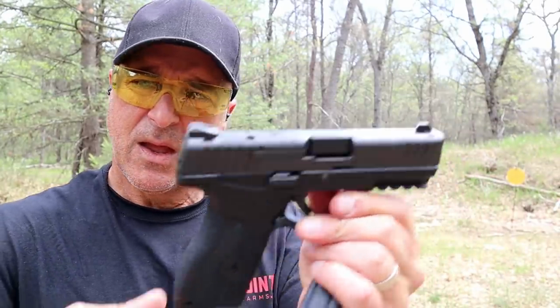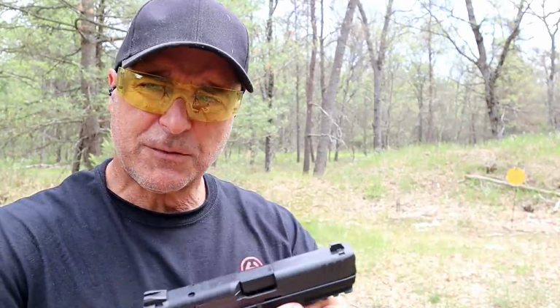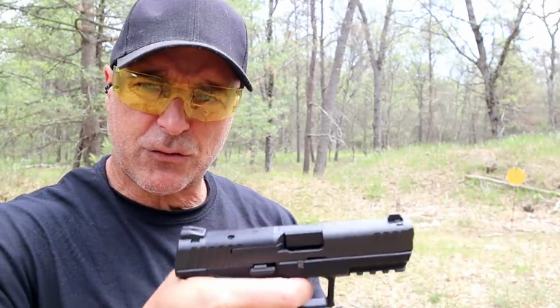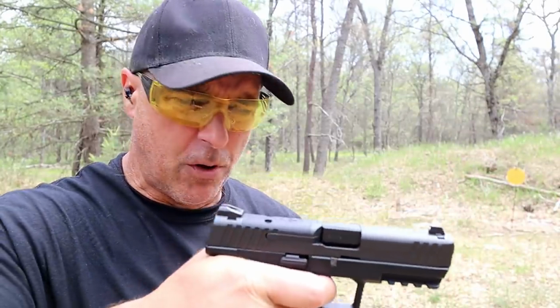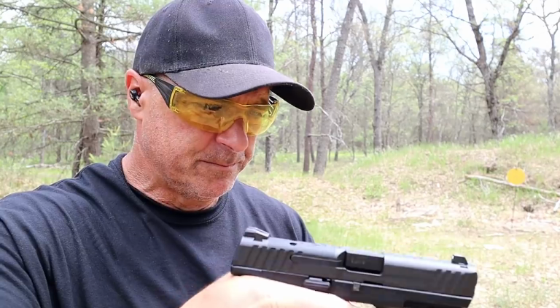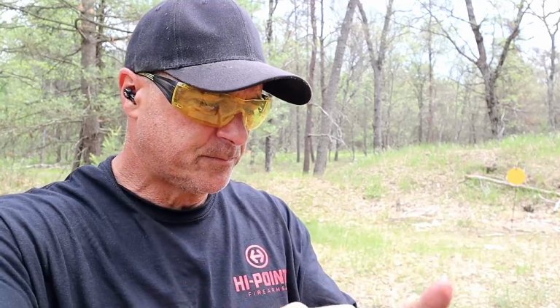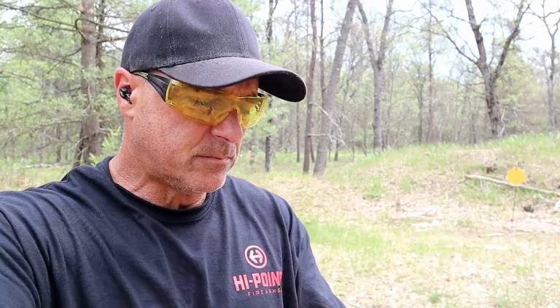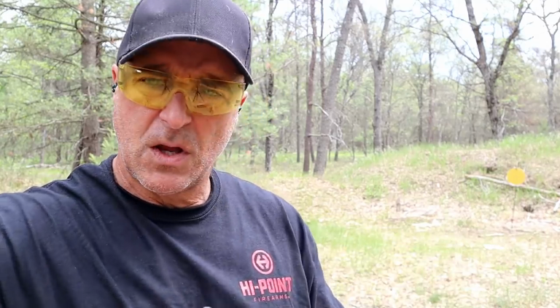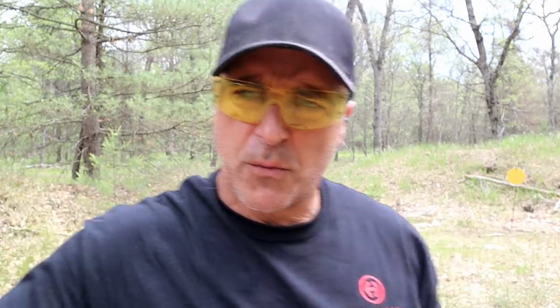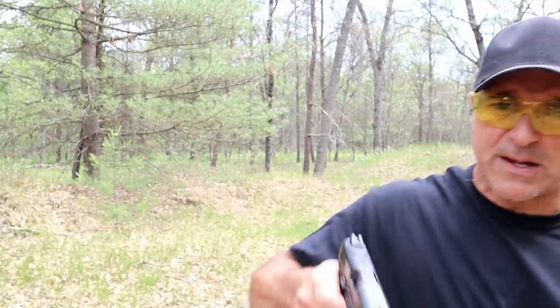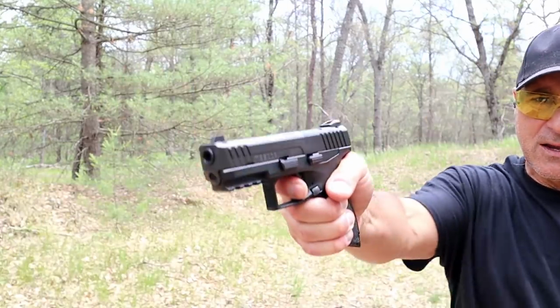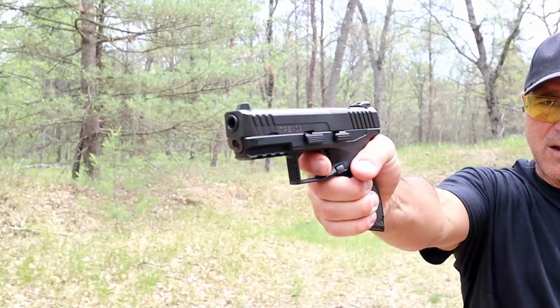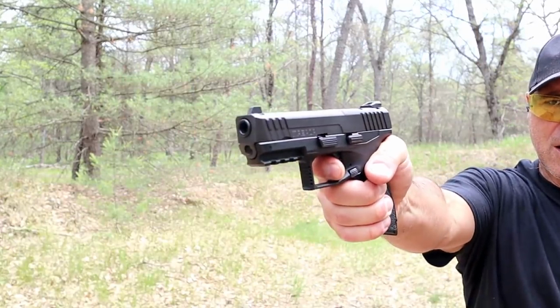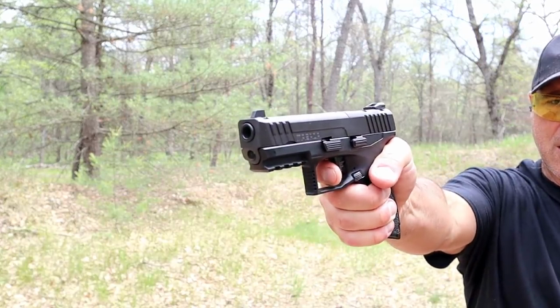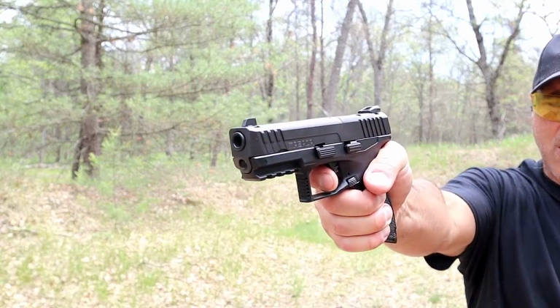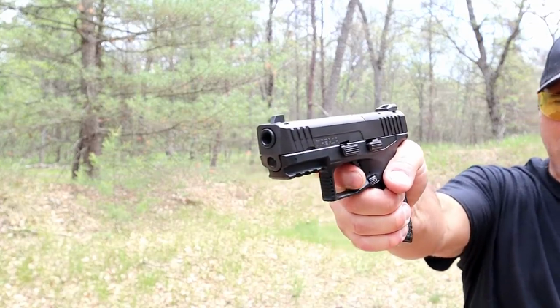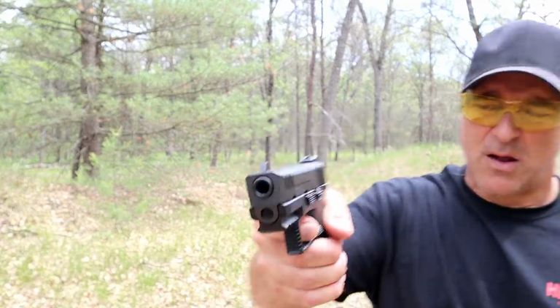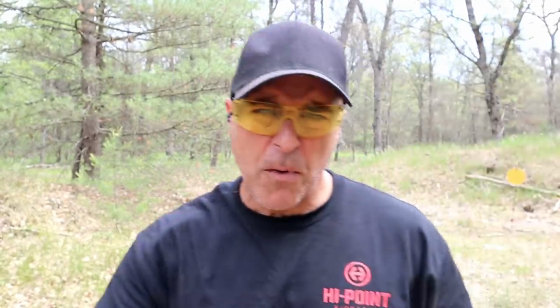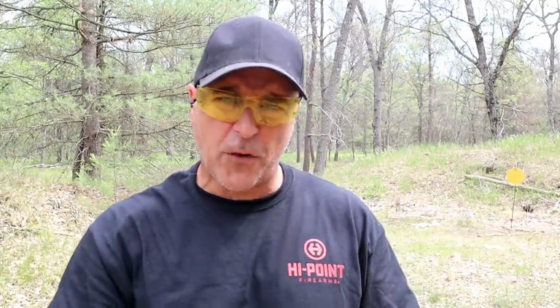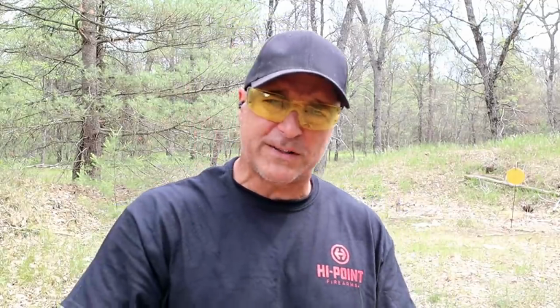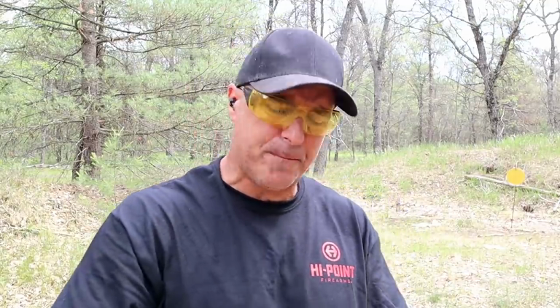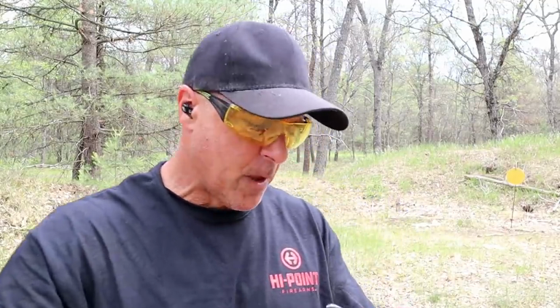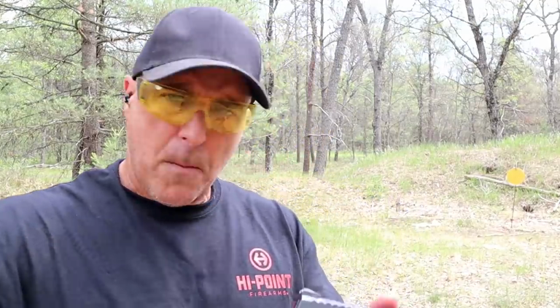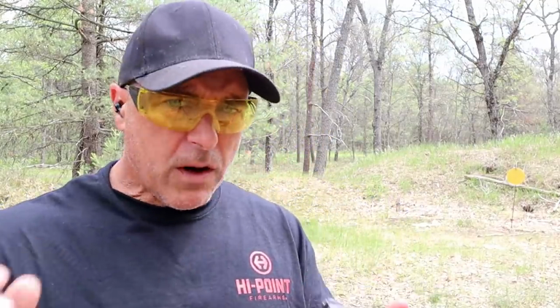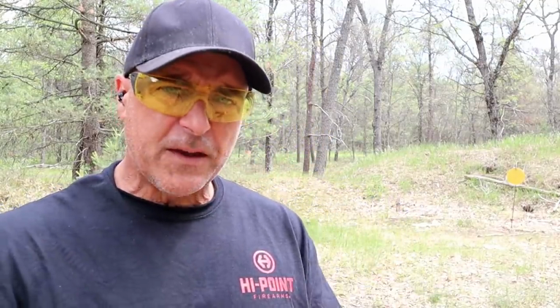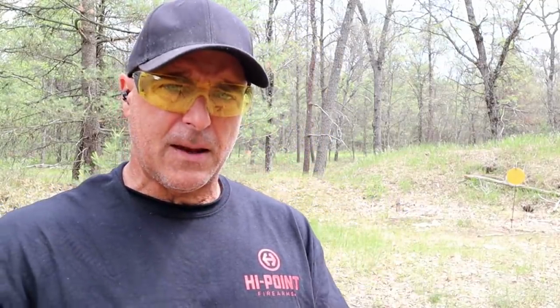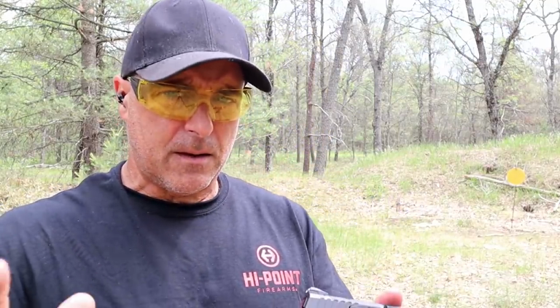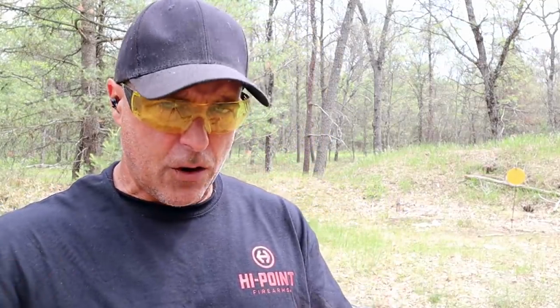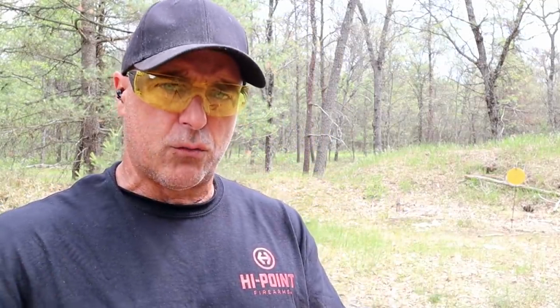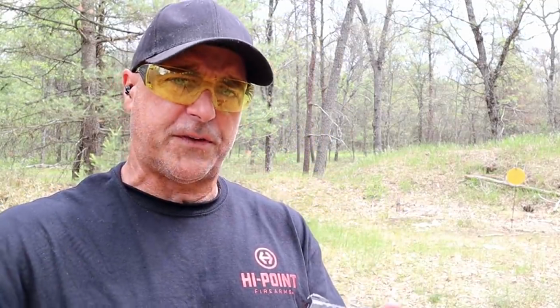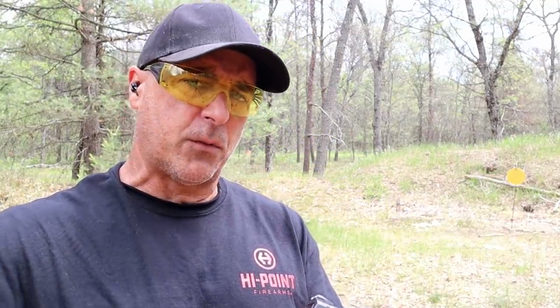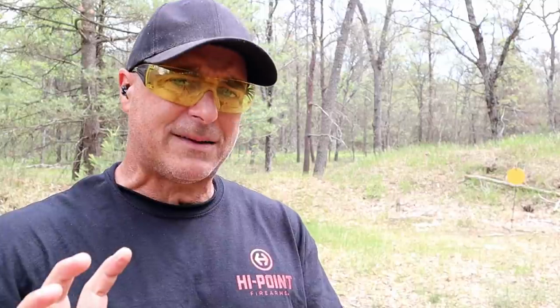Six-pound trigger pull with a reset right there — so almost a full reset.